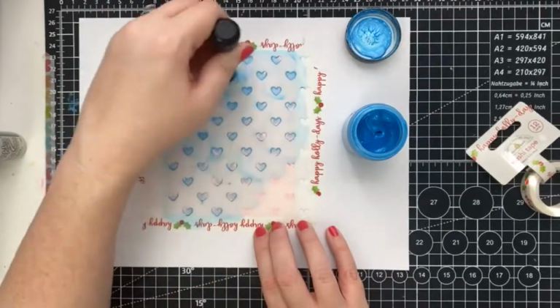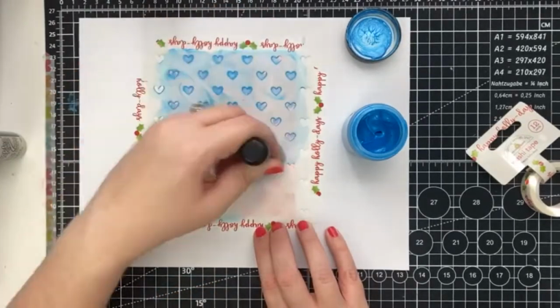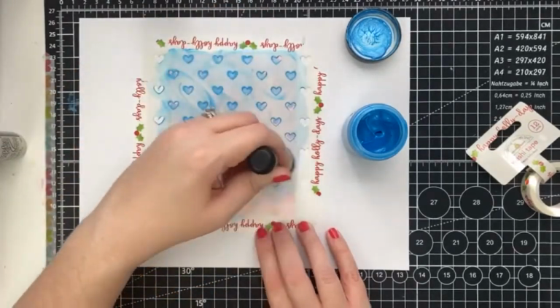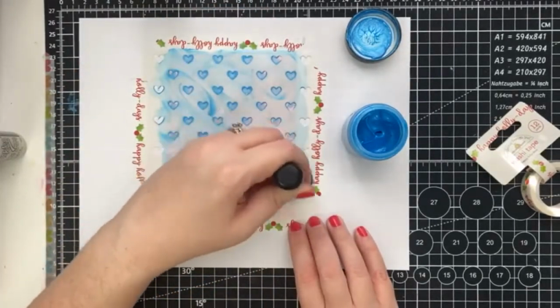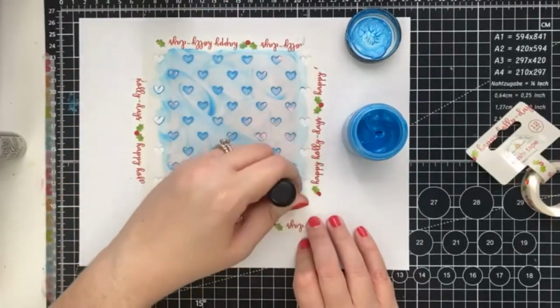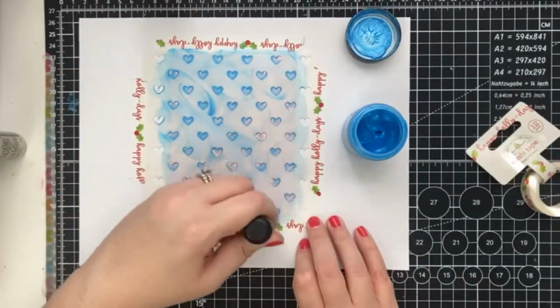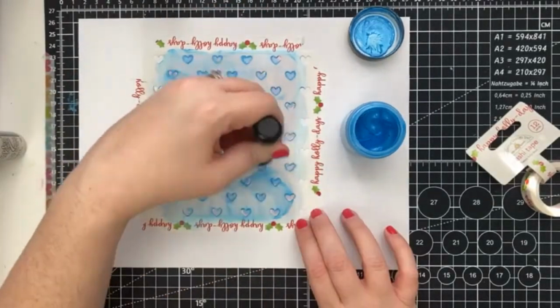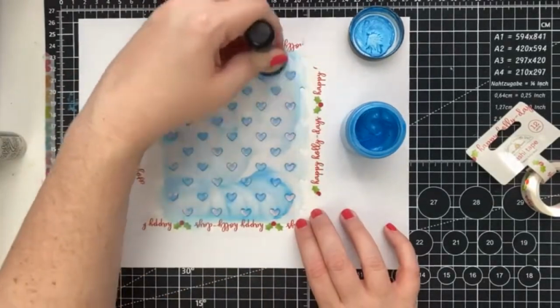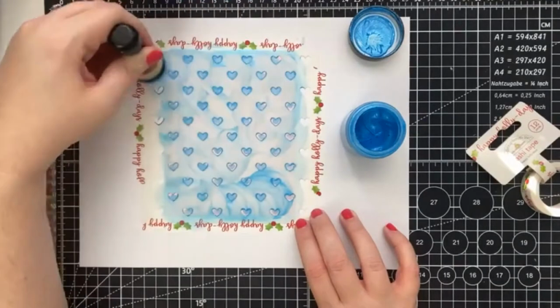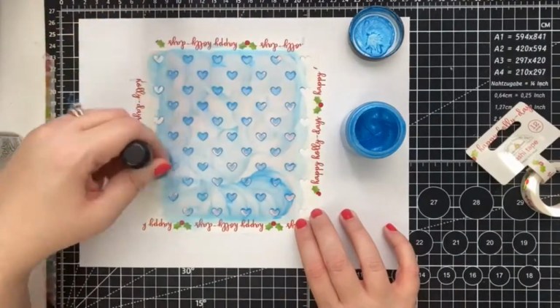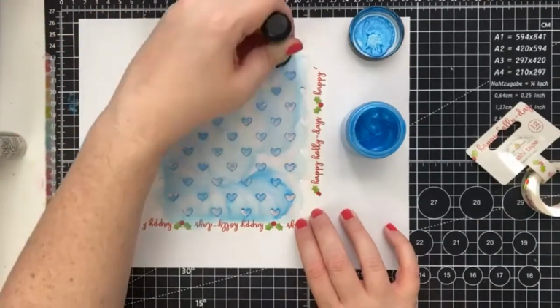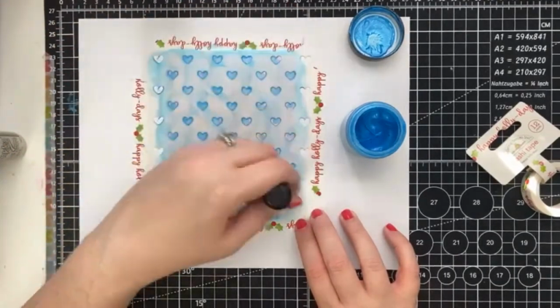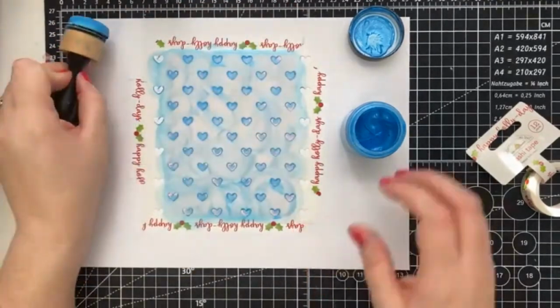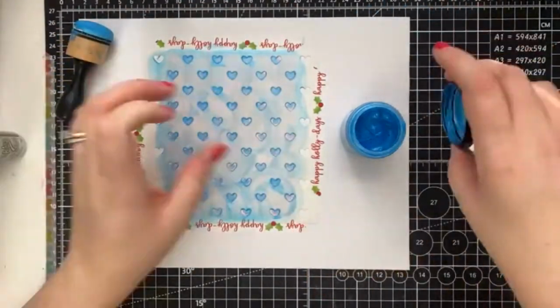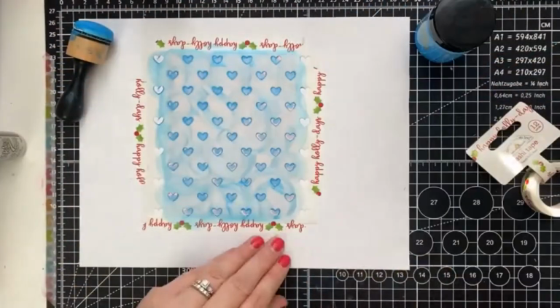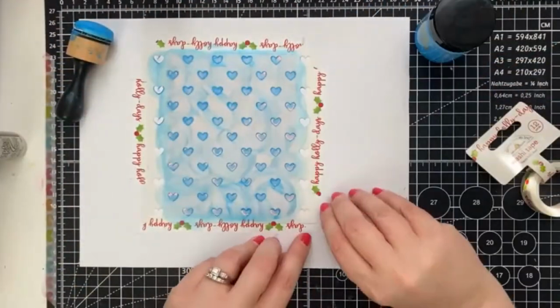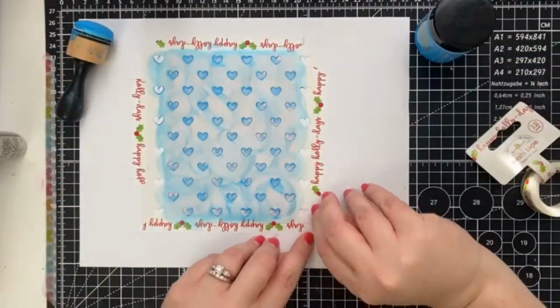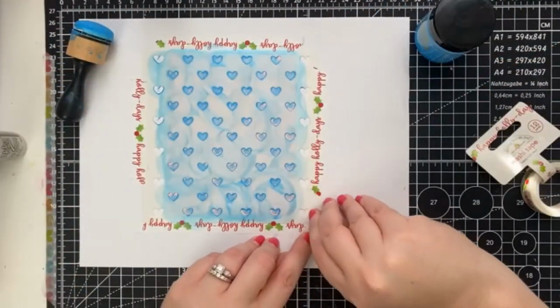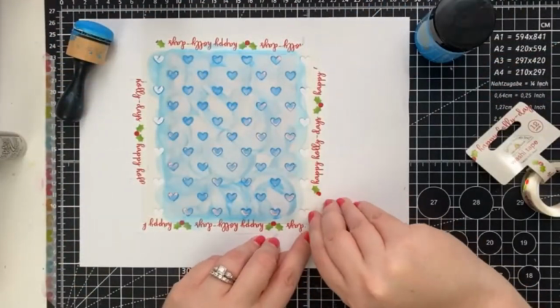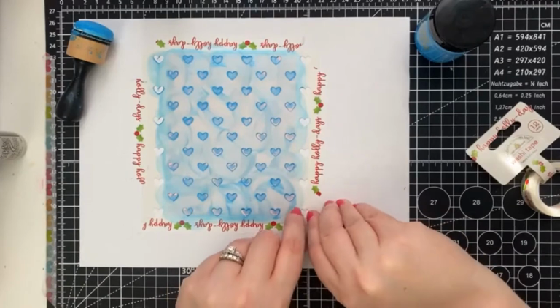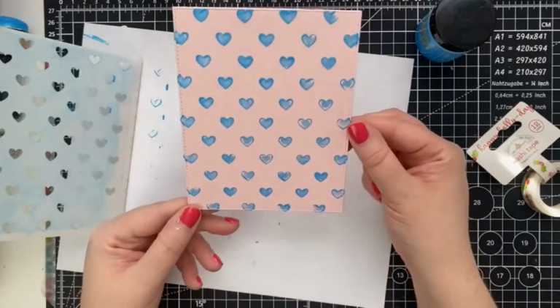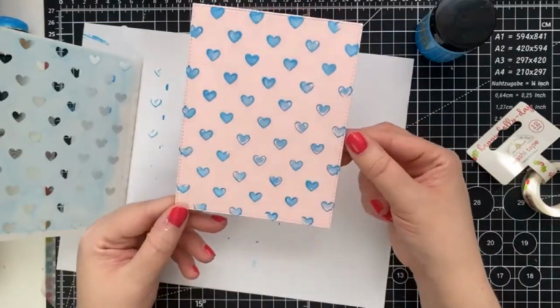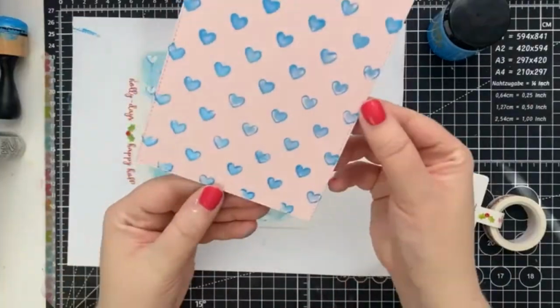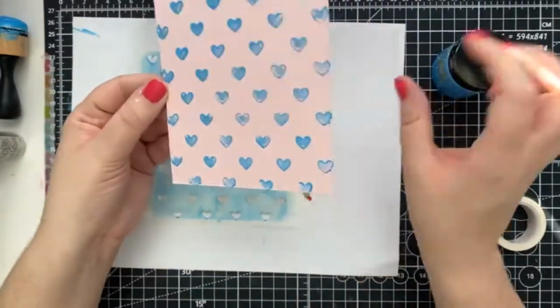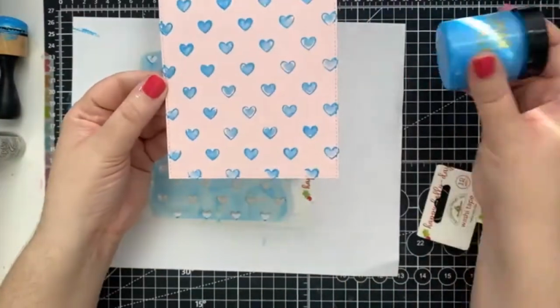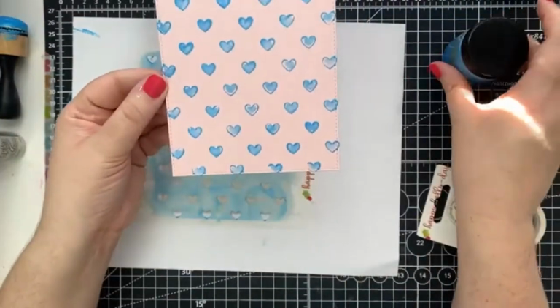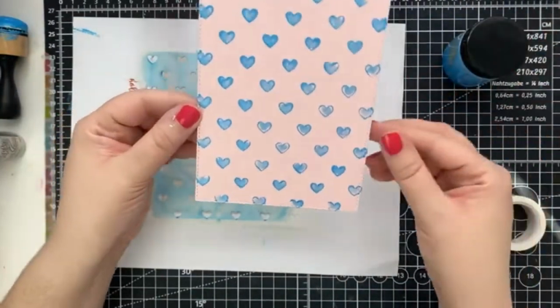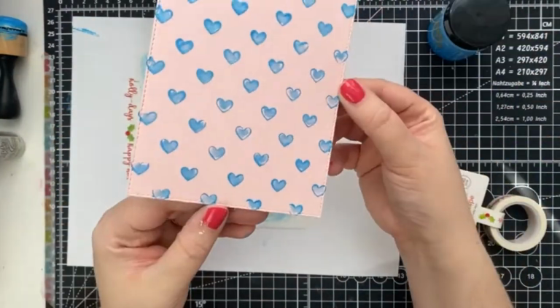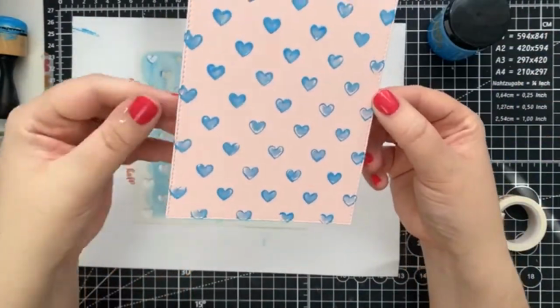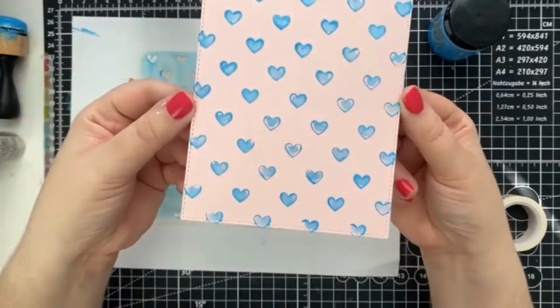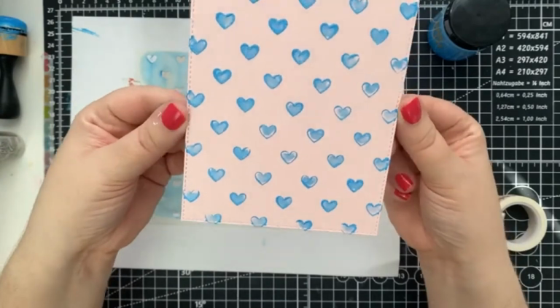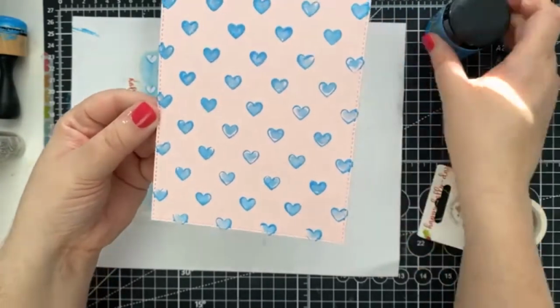I went ahead and grabbed a piece of copy paper so that I could protect my craft mat, and went ahead and just applied an even layer of the paste onto the stencil. And now for the big reveal! Love it! See how you get that really cool metallic sheen.